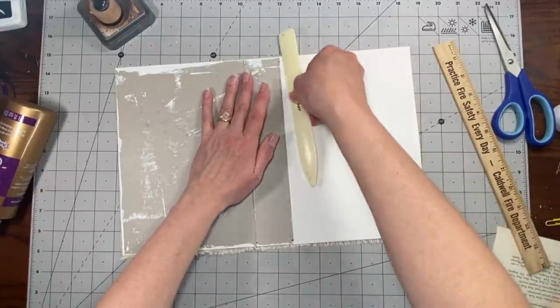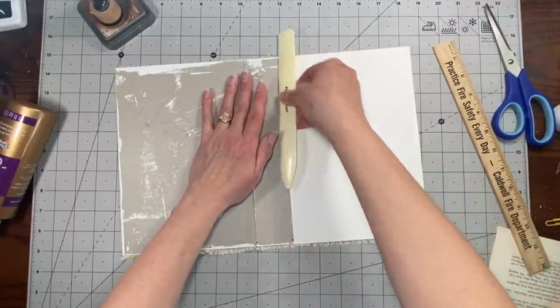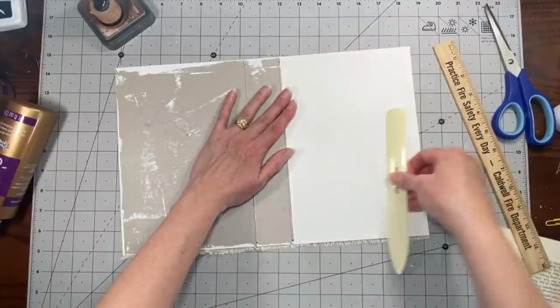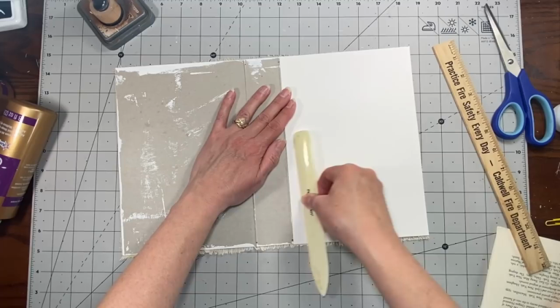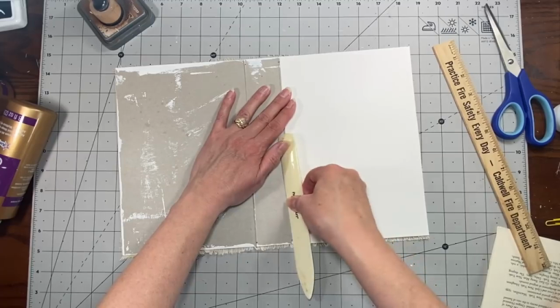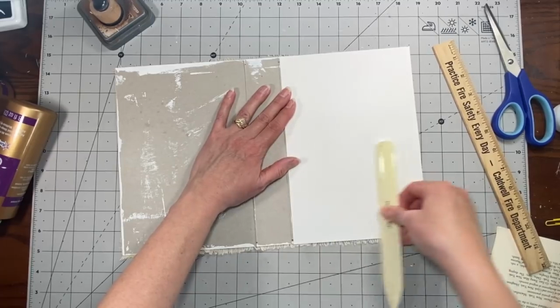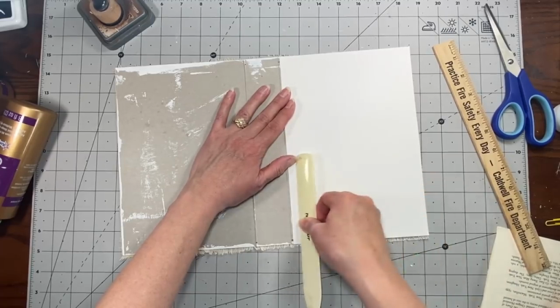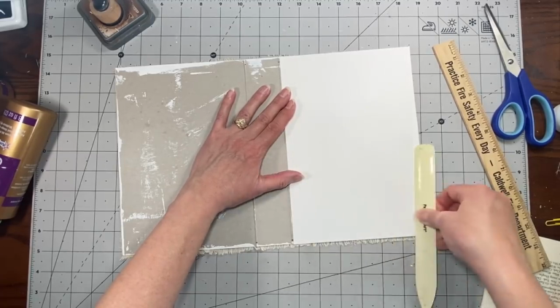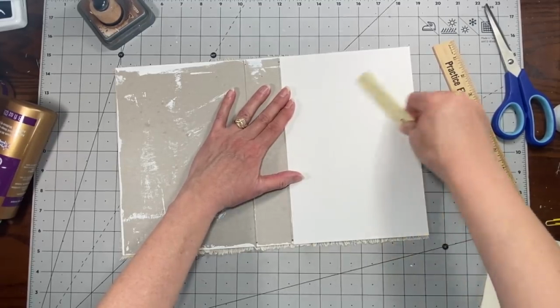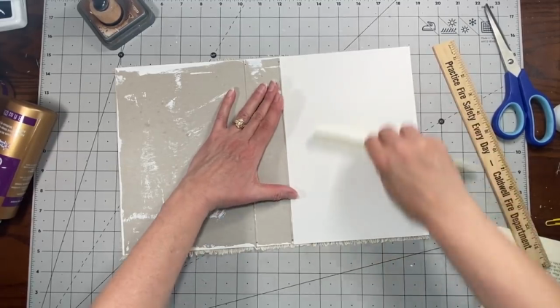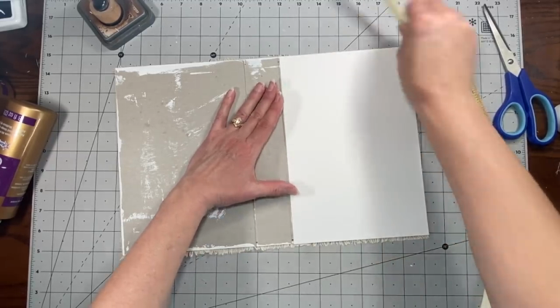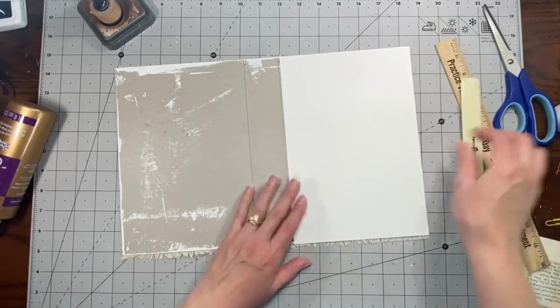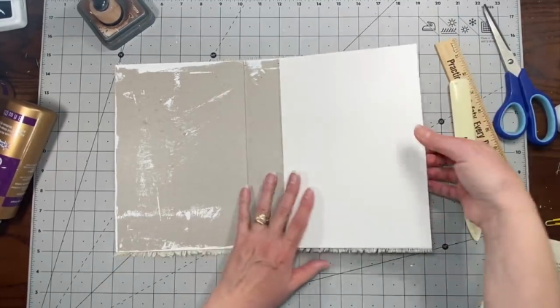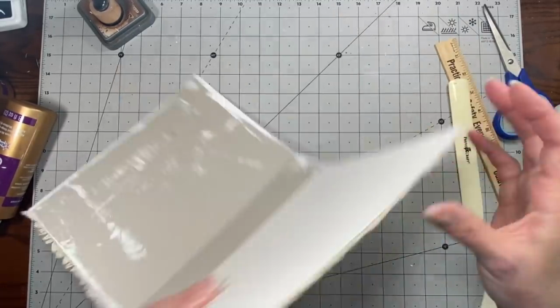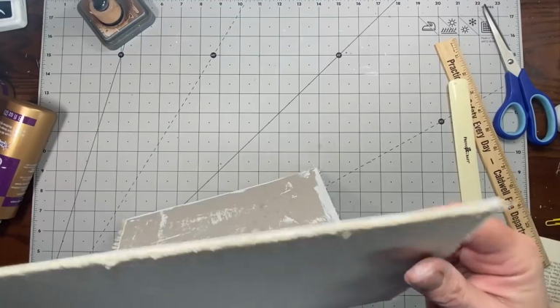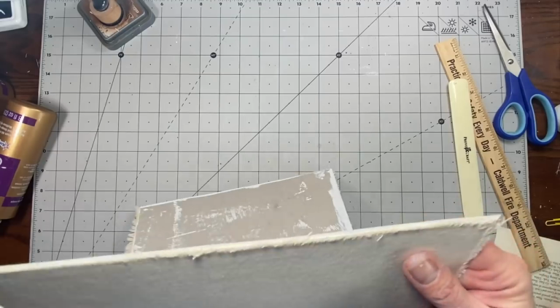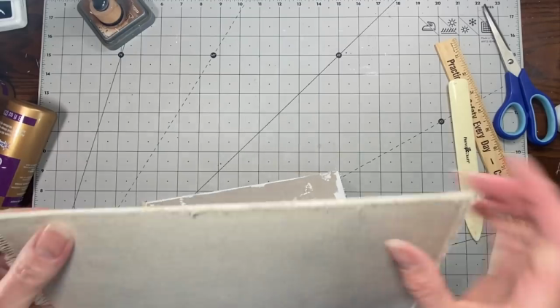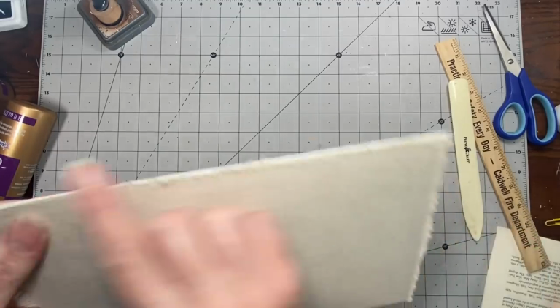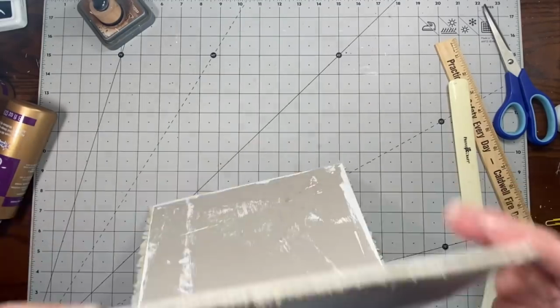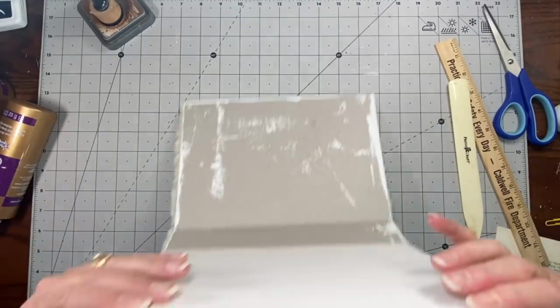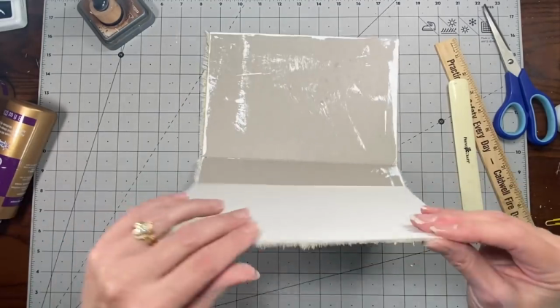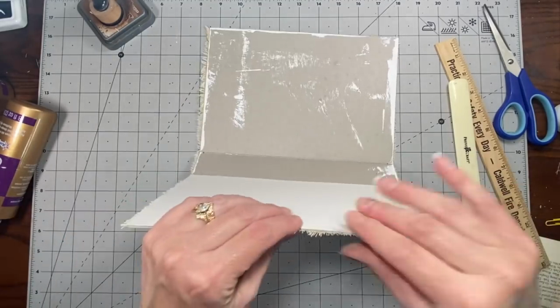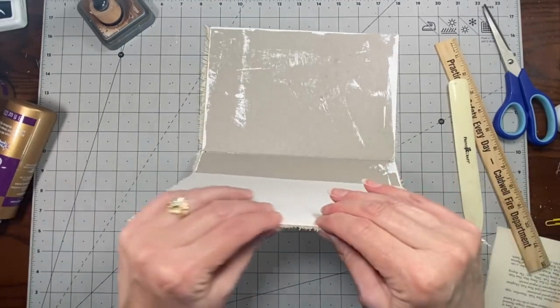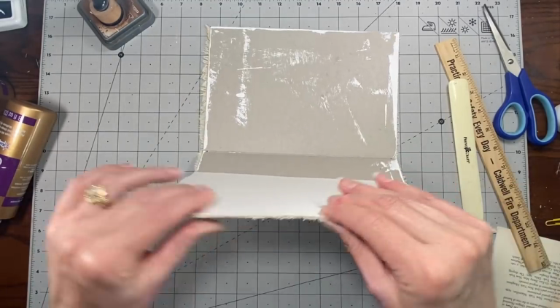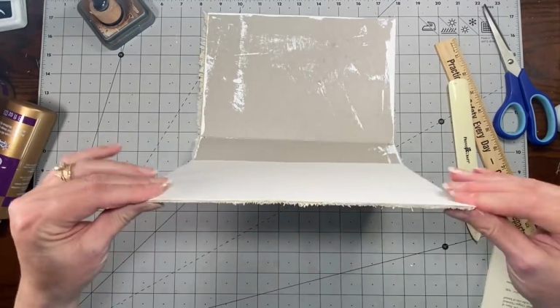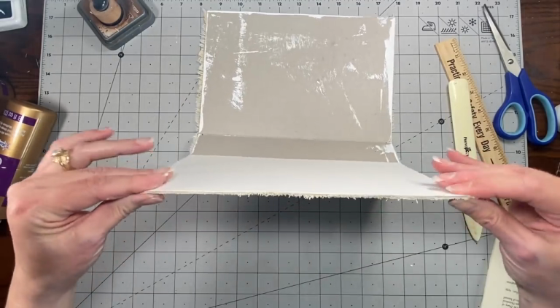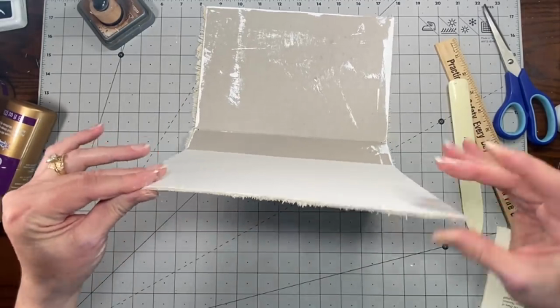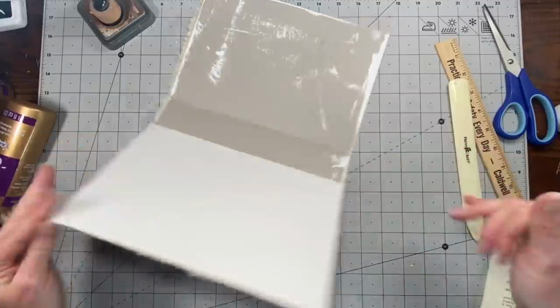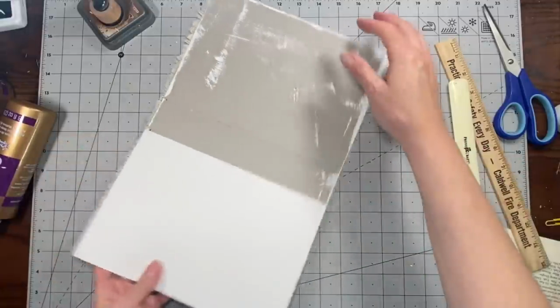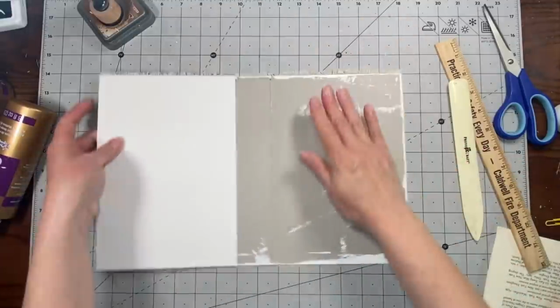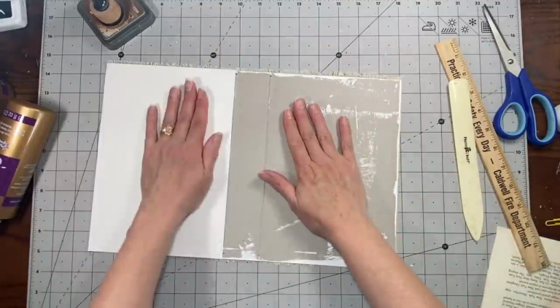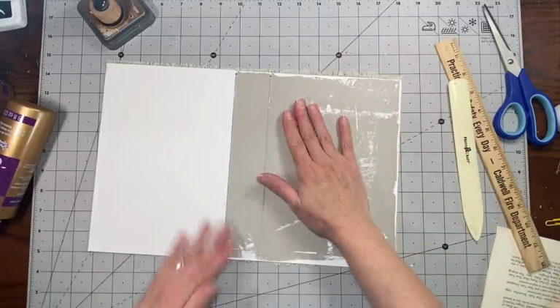I think this will be great for painting on or whatever for the cover. That'll be really nice. And then I'll just stitch around there, and that will pull it in tighter.